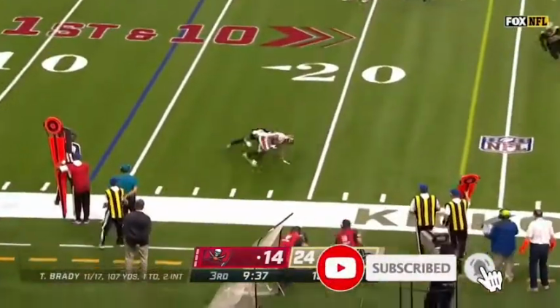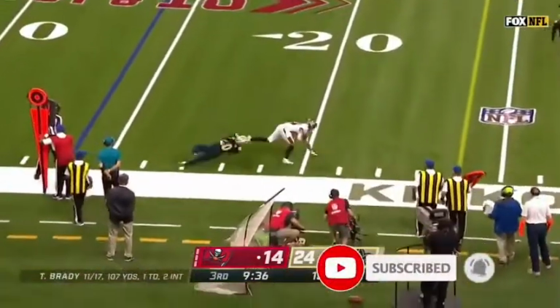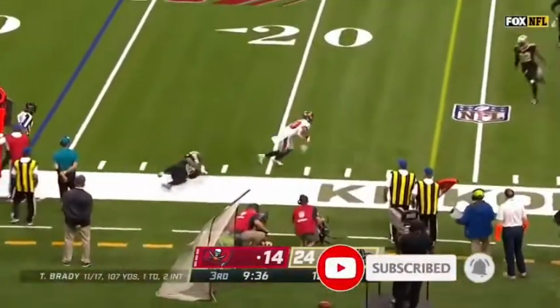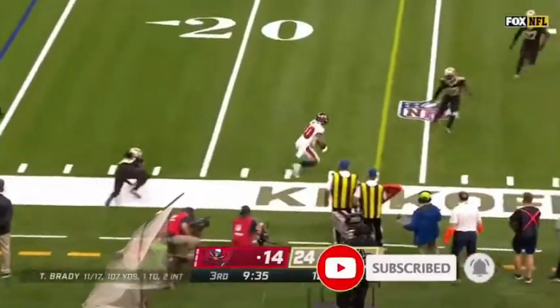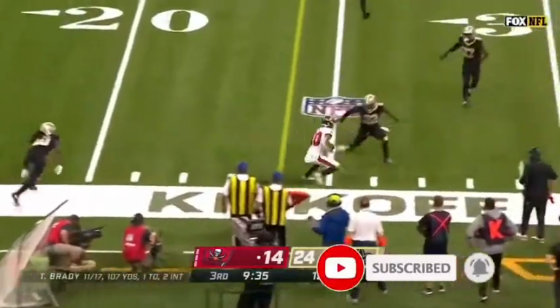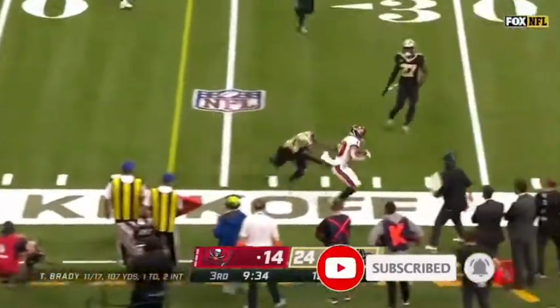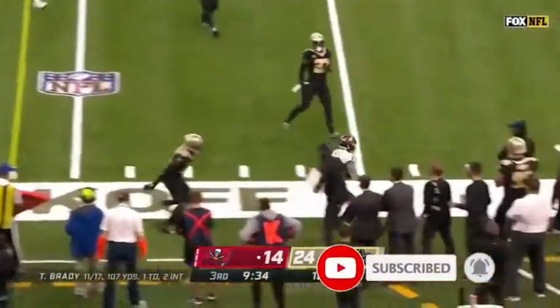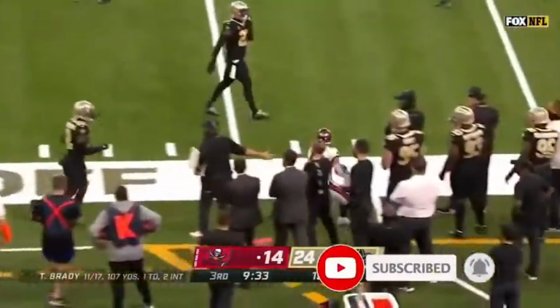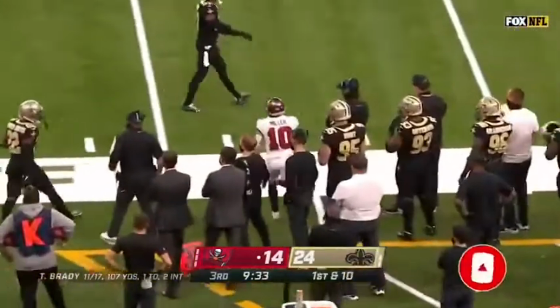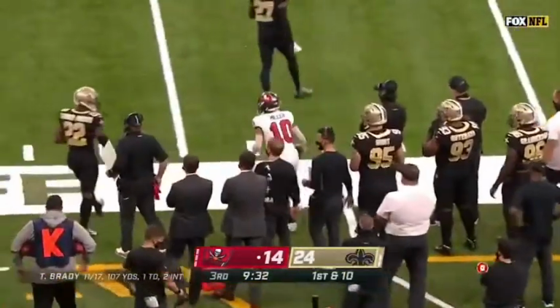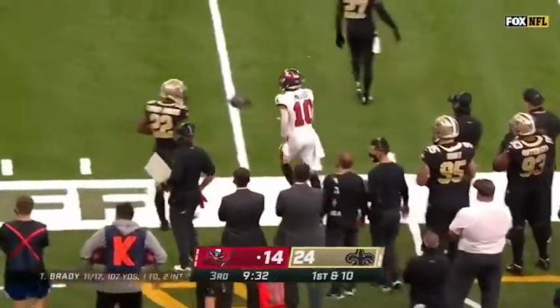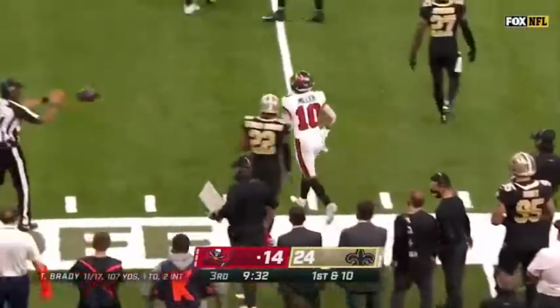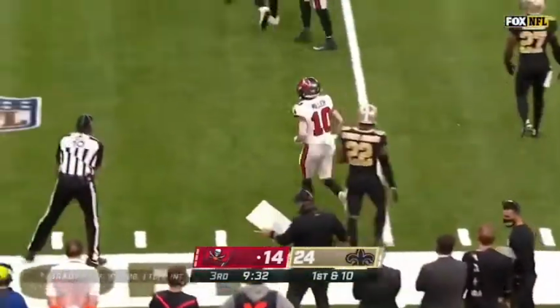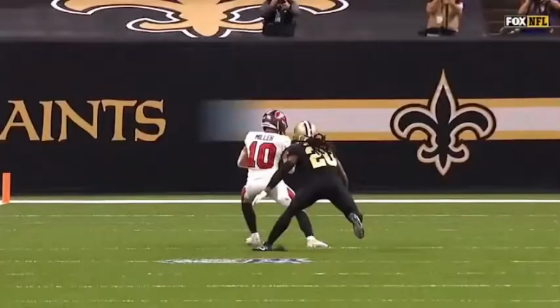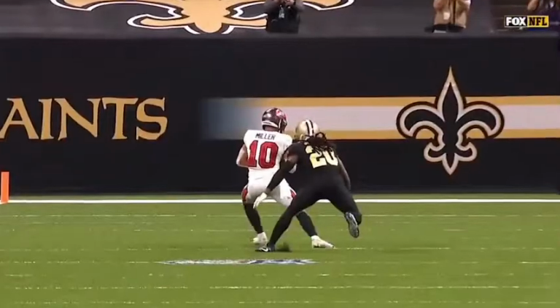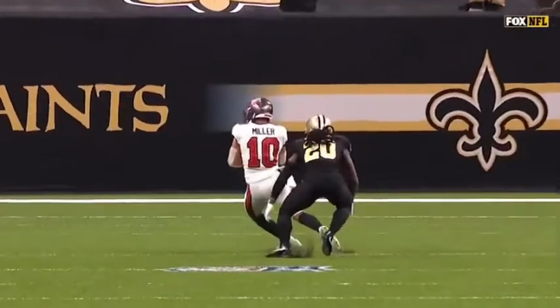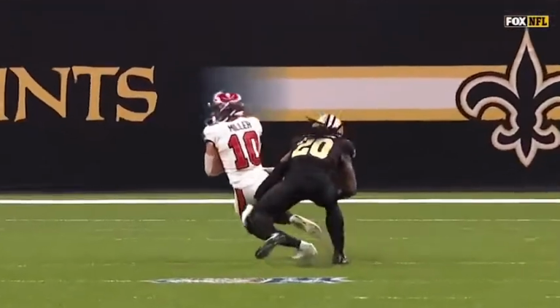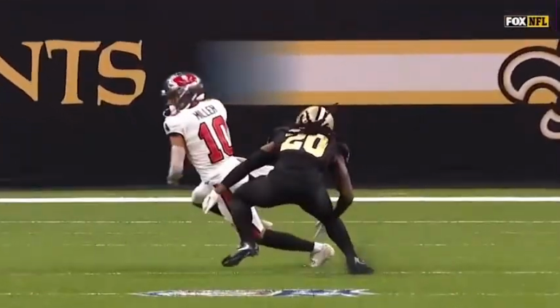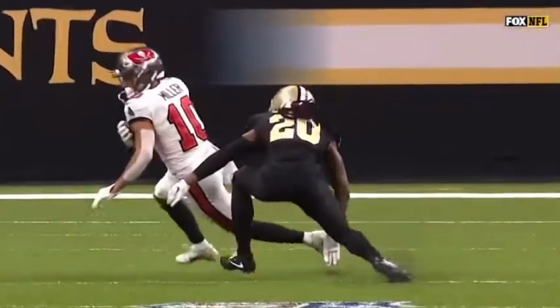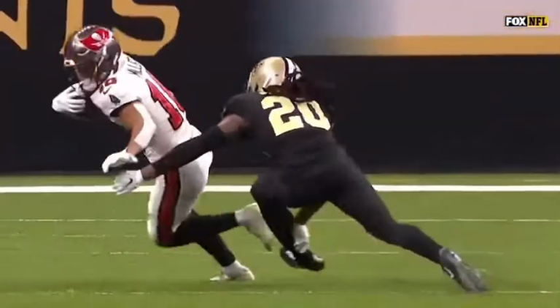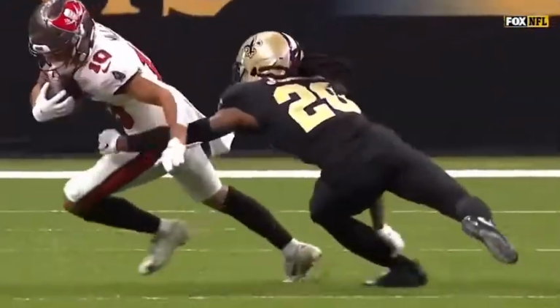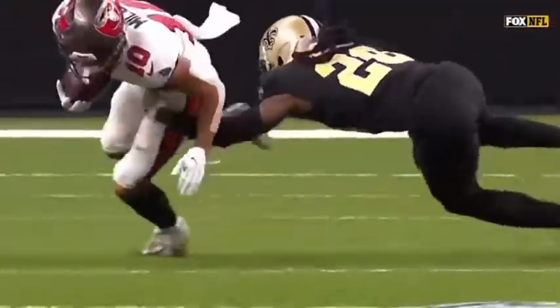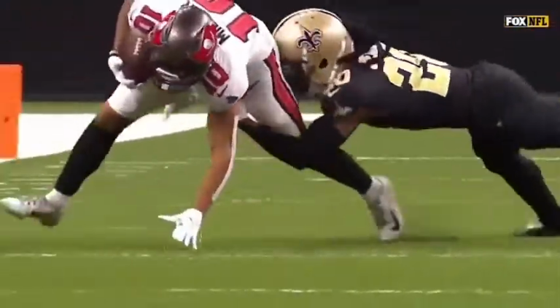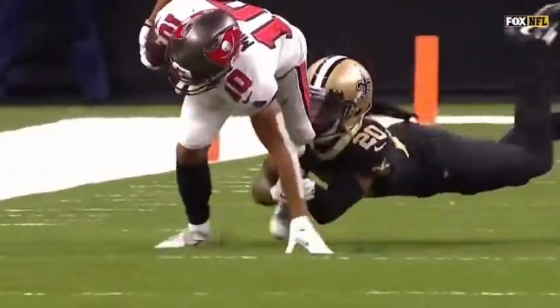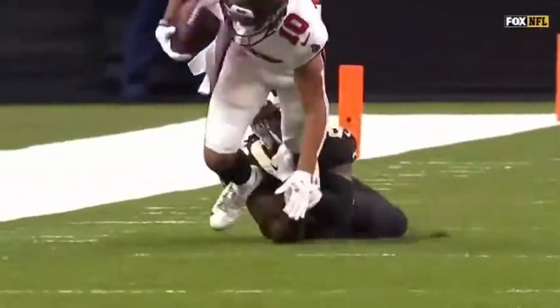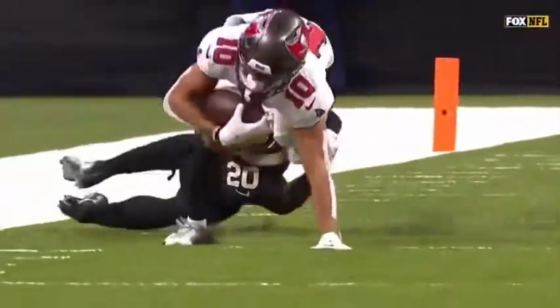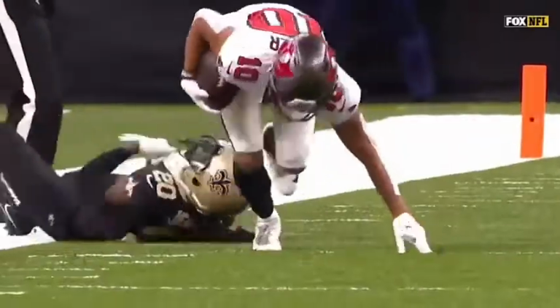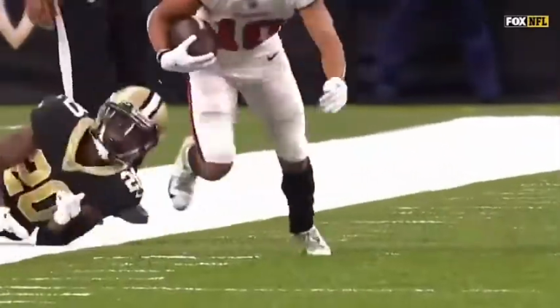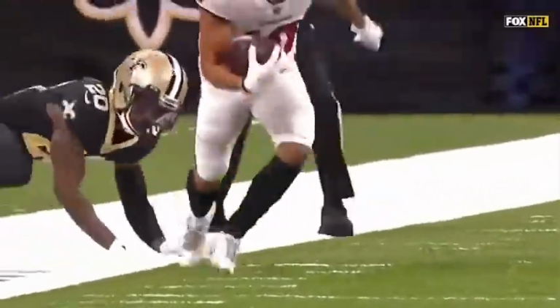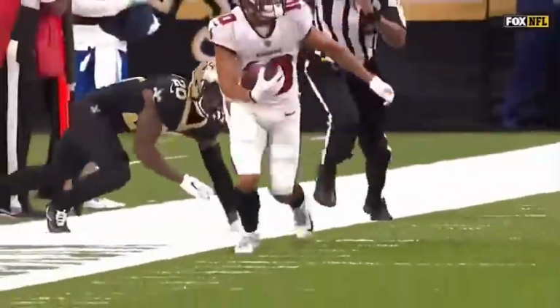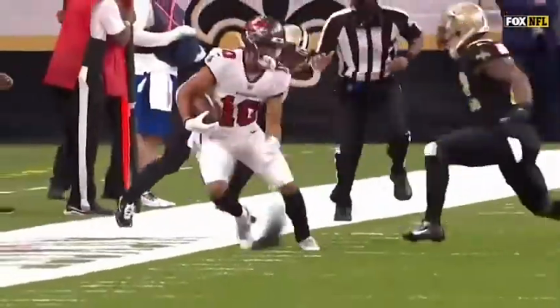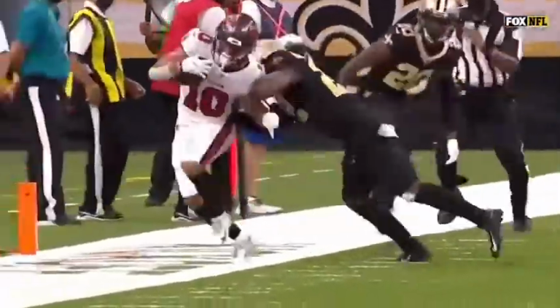Here's Scottie Miller making the catch, staying on his feet and getting a first down. Todd Bowles, especially this year, the way that this secondary is playing for him, he feels good about it, even if you're not able to get home and get the sack.